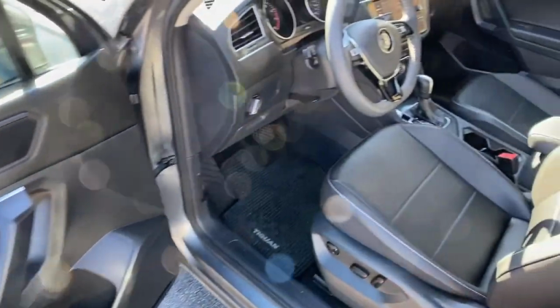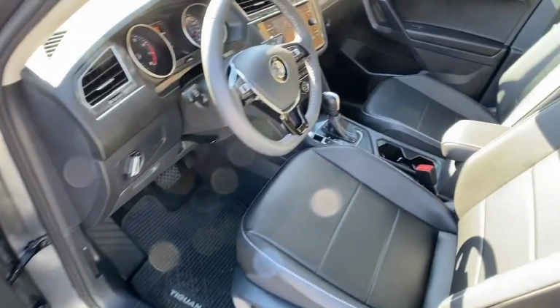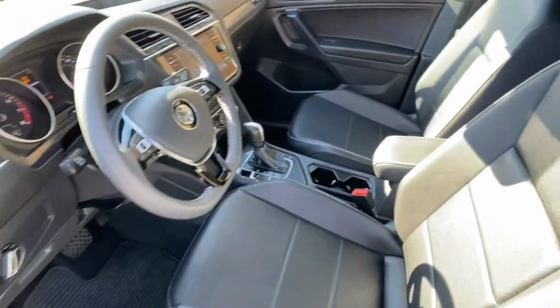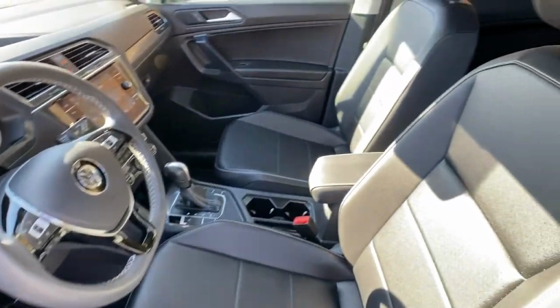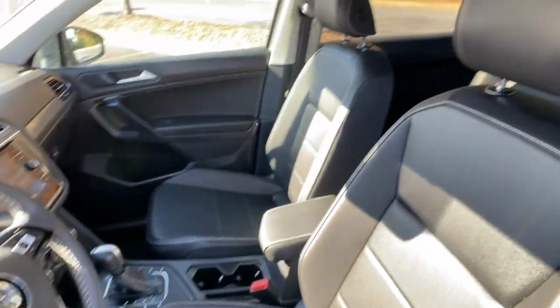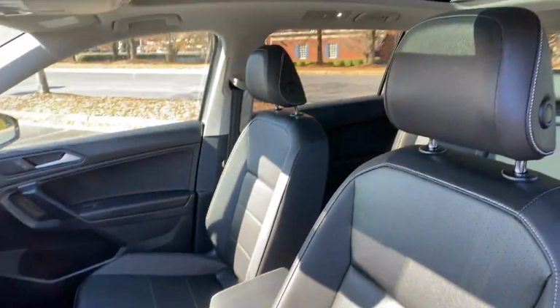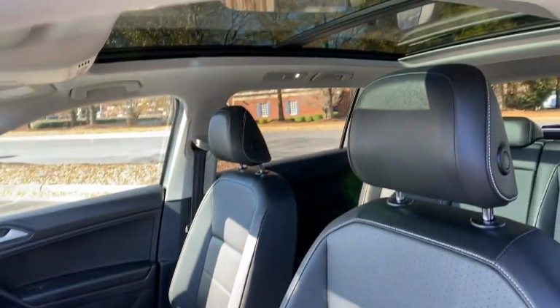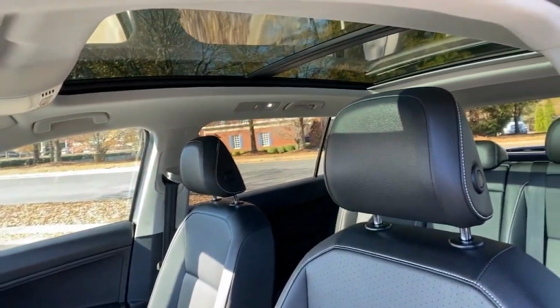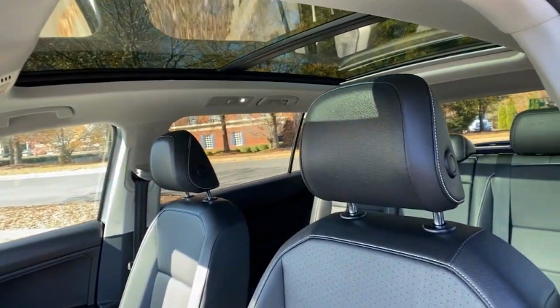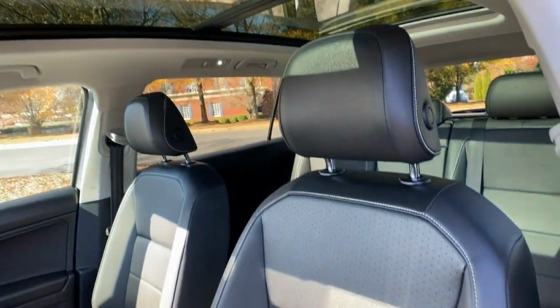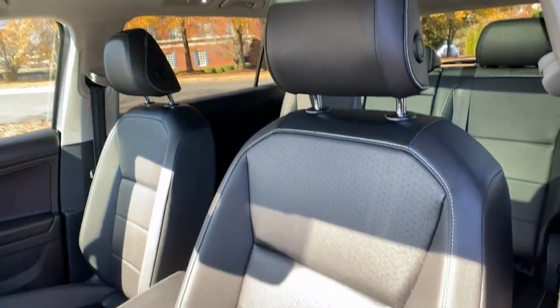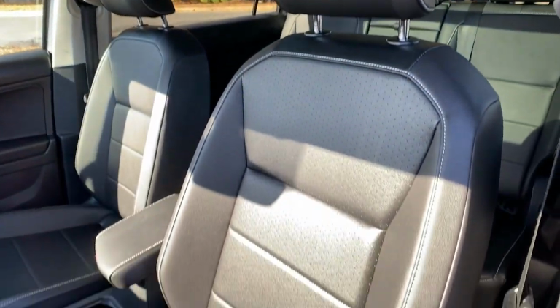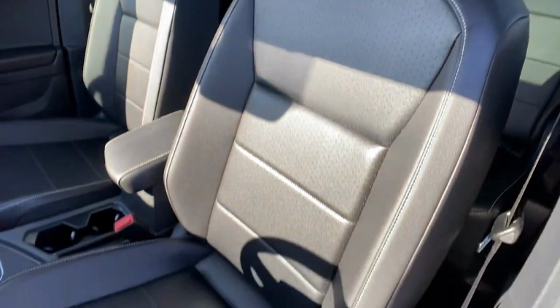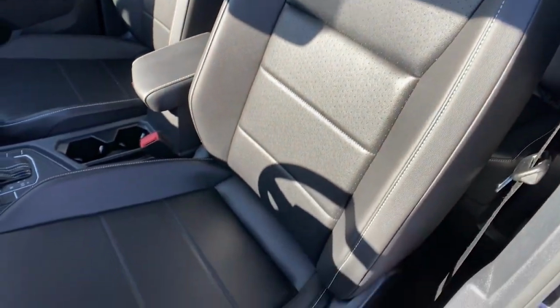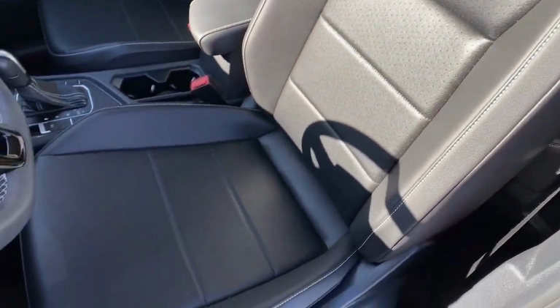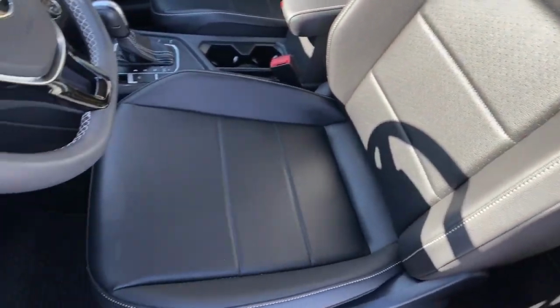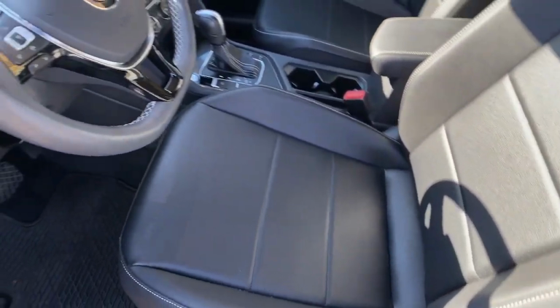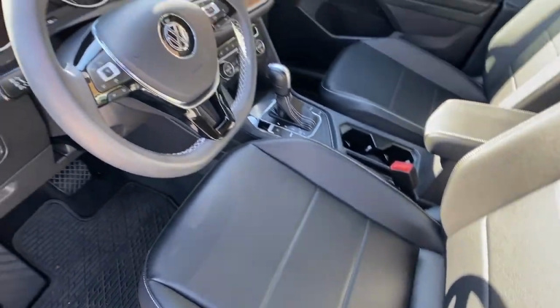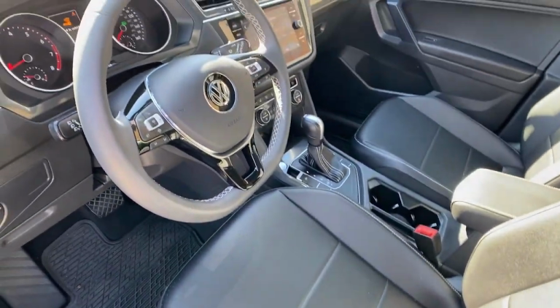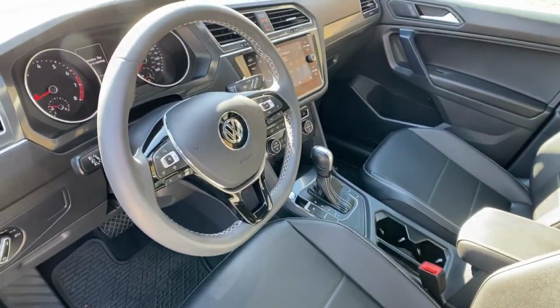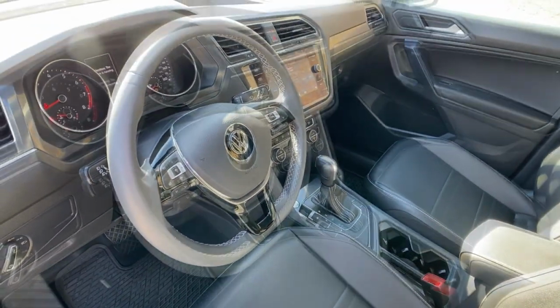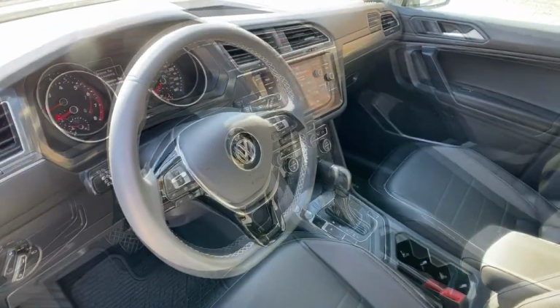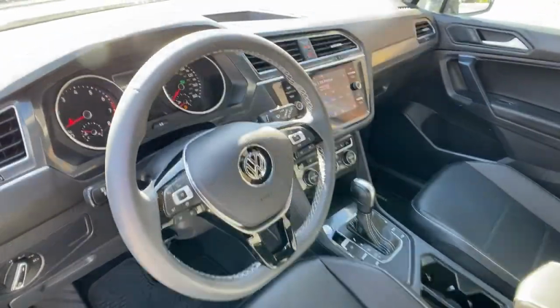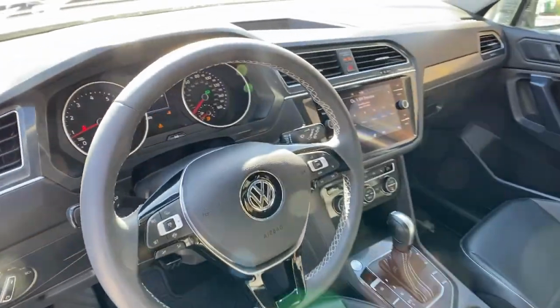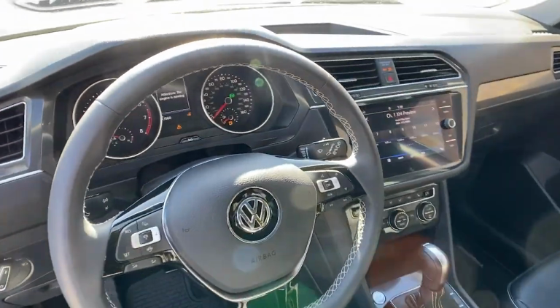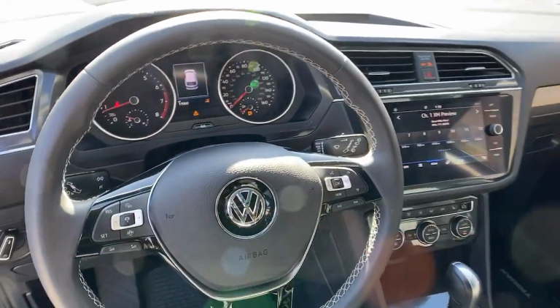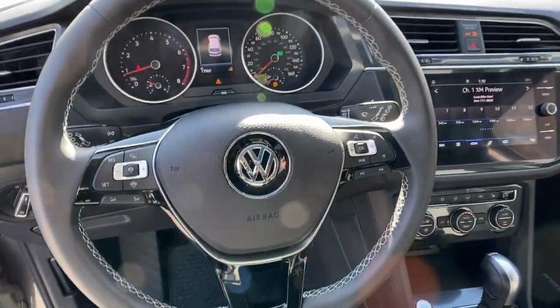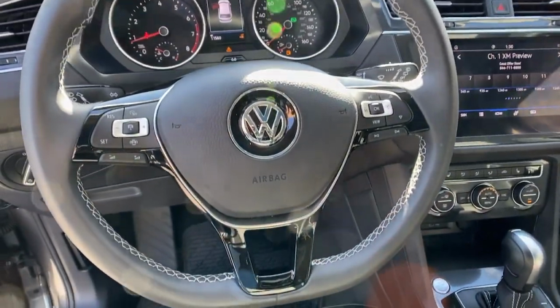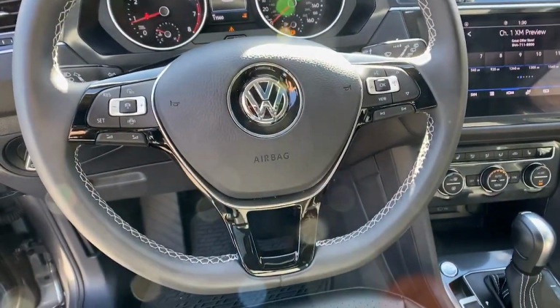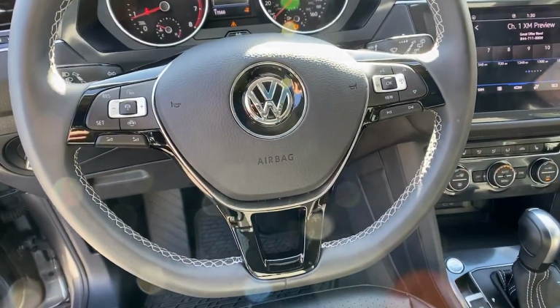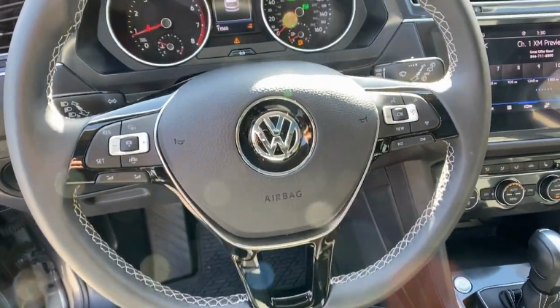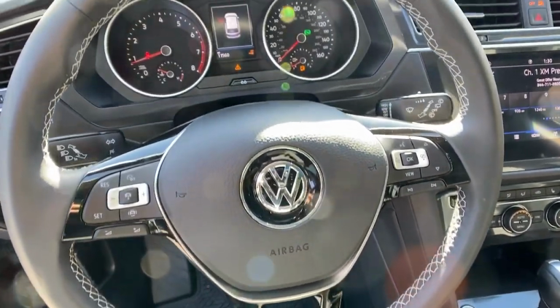Sleek style blends with smart practicality in this refined Tiguan. See for yourself when you take it out for a test drive. Our professional staff looks forward to giving you excellent service.